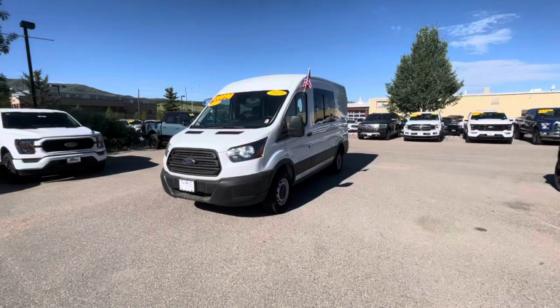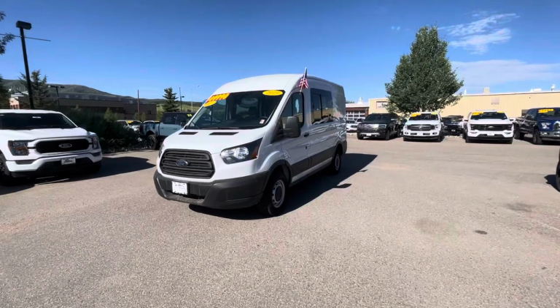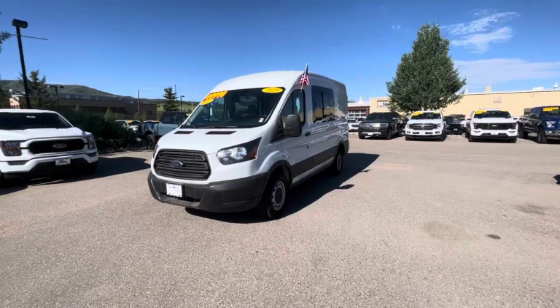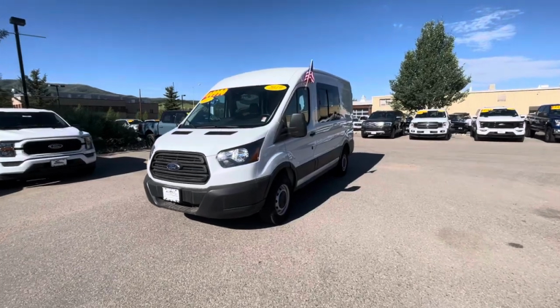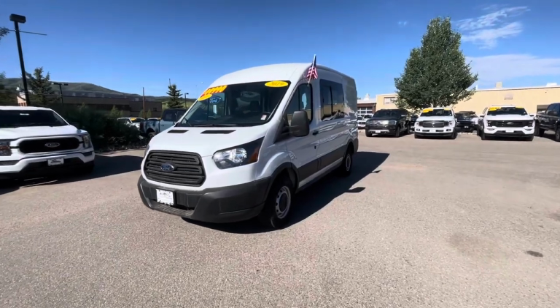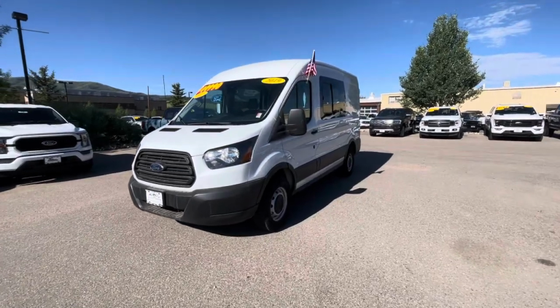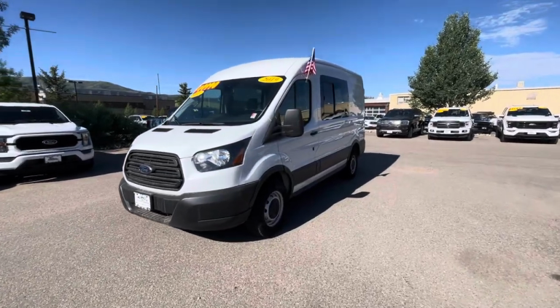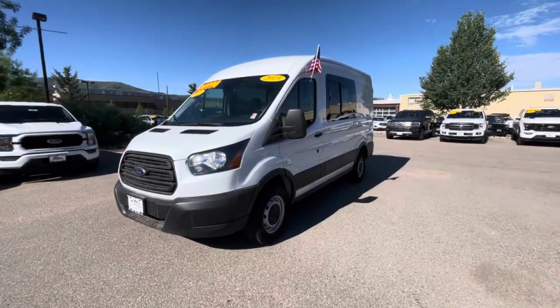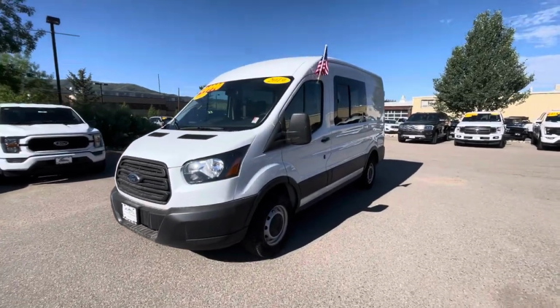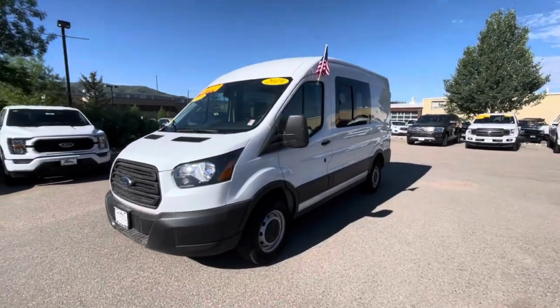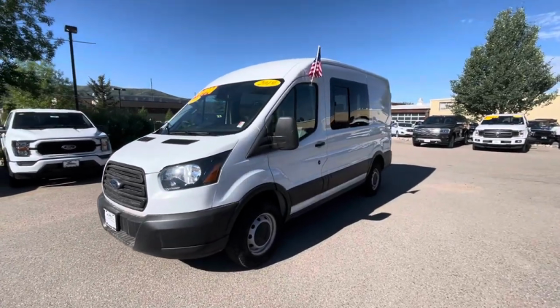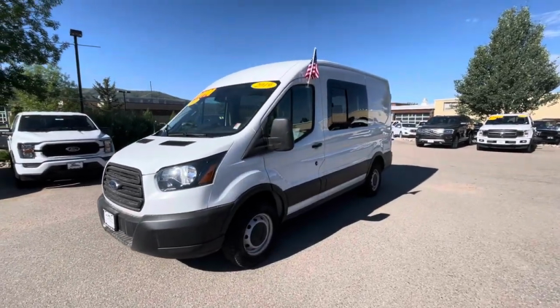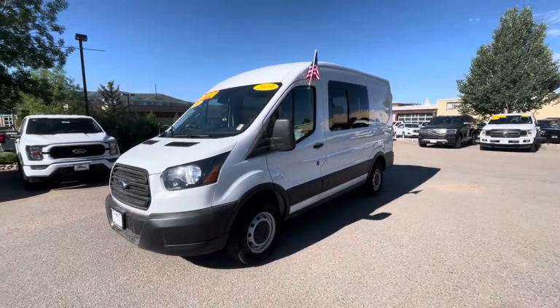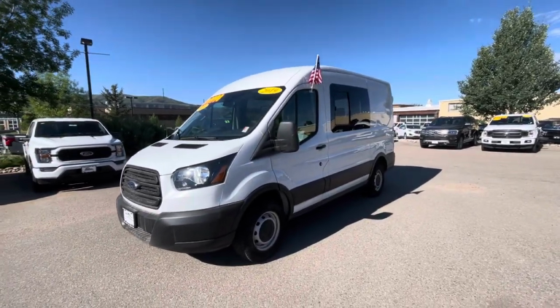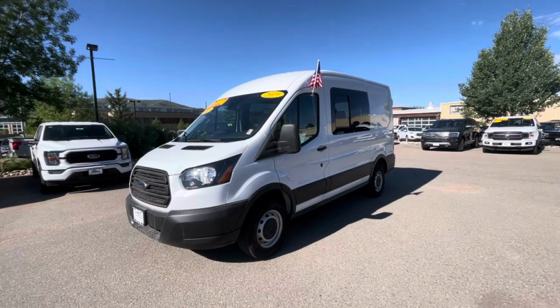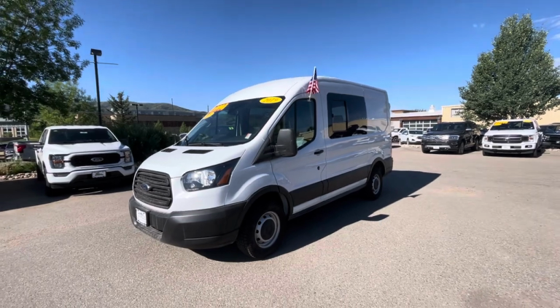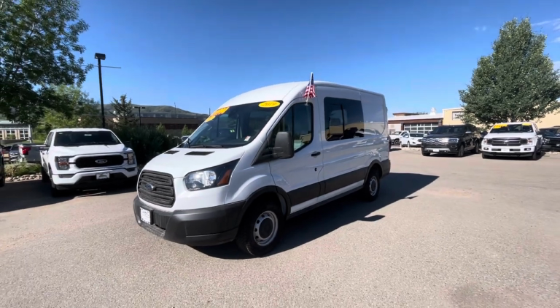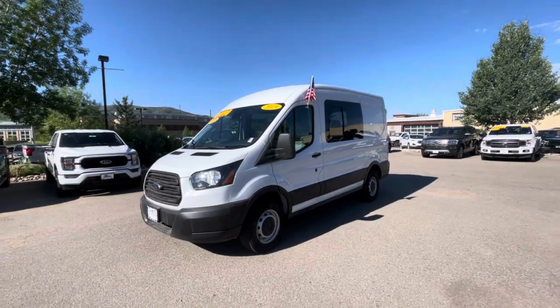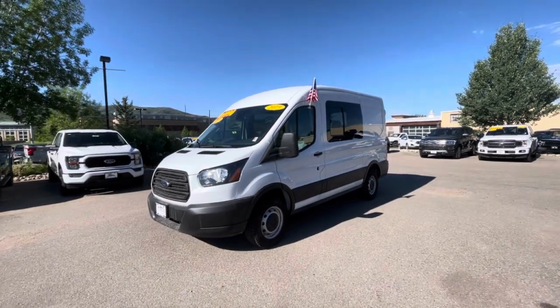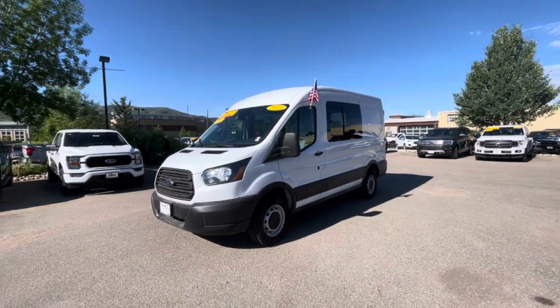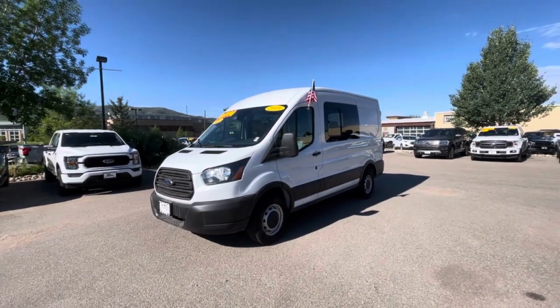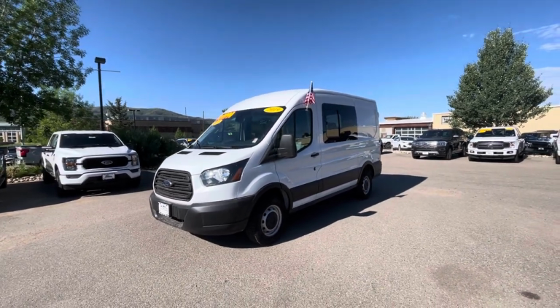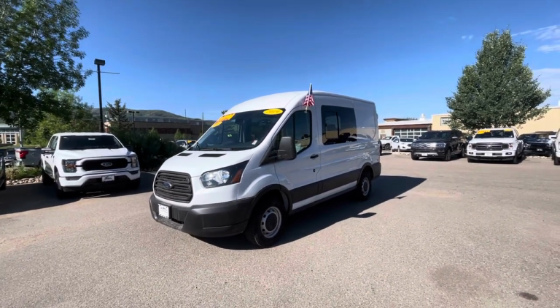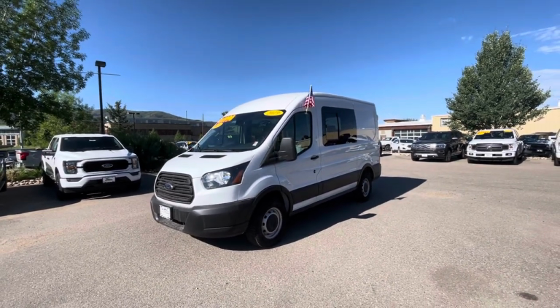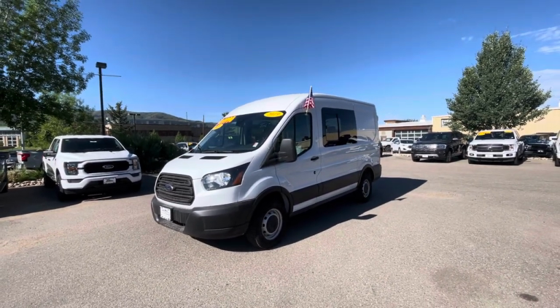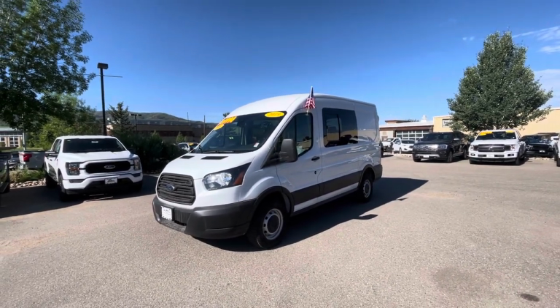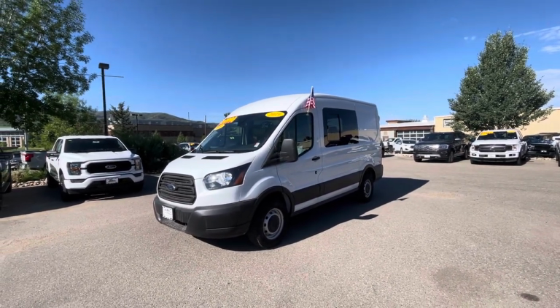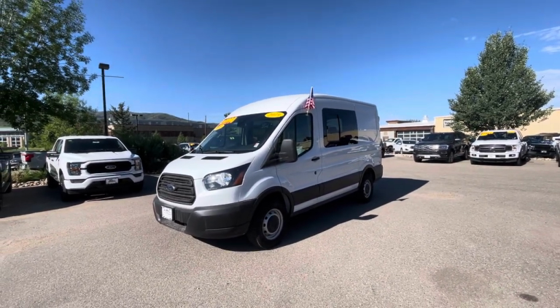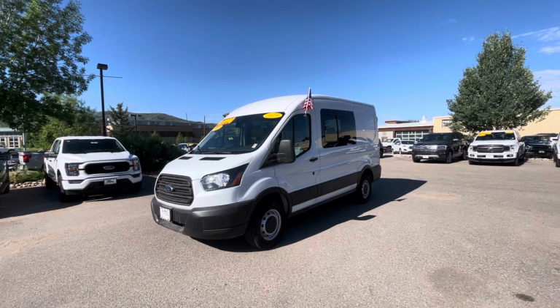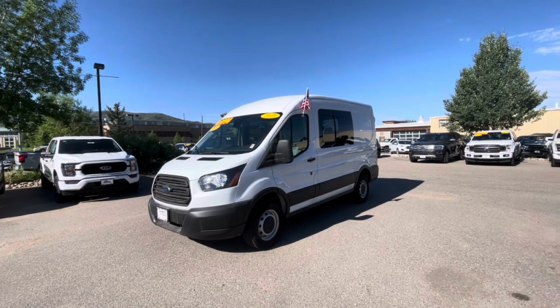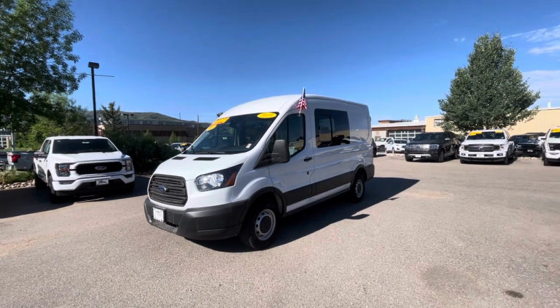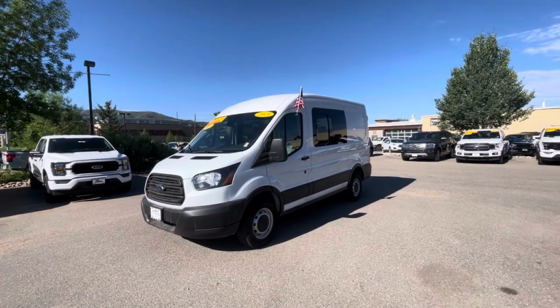Hey Ned, how's it going? This is Tanner over at Steamboat Motors. Hope you're having a great Saturday morning. Just wanted to get you a quick little video walk around of the 2019 Transit 250 van we have been discussing over email.